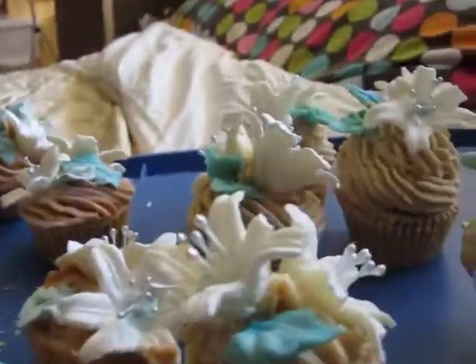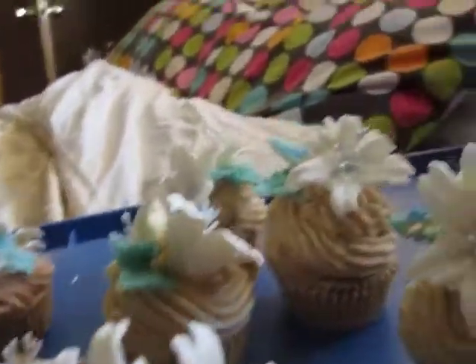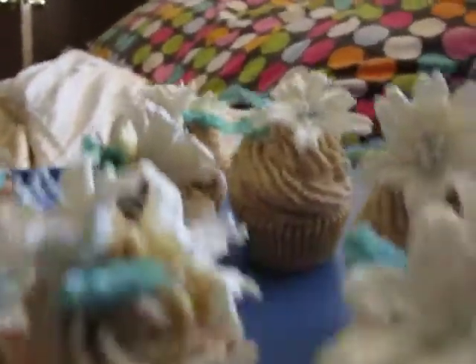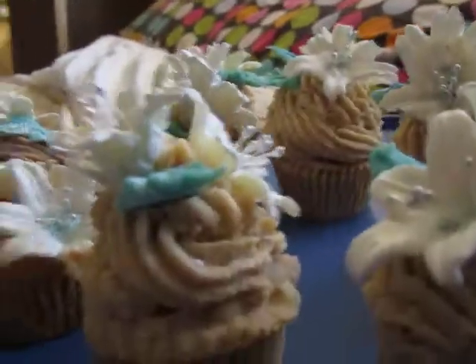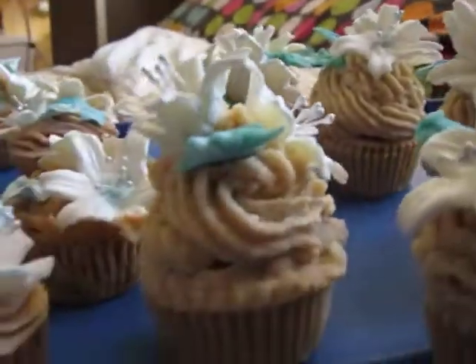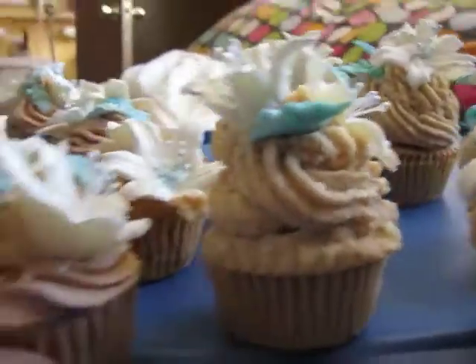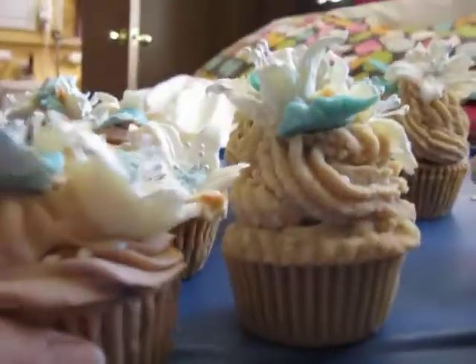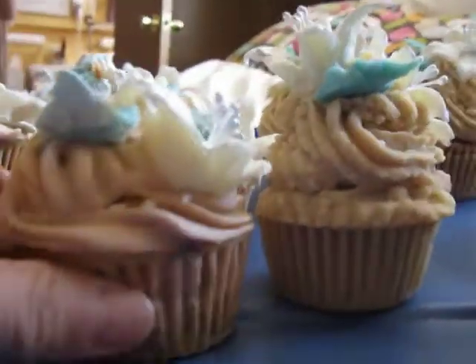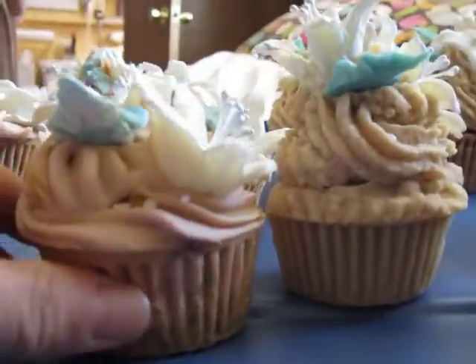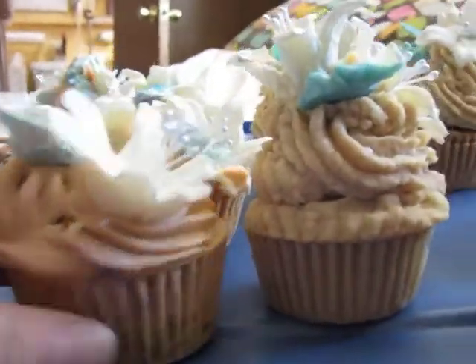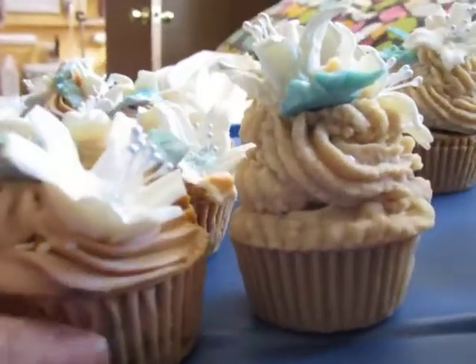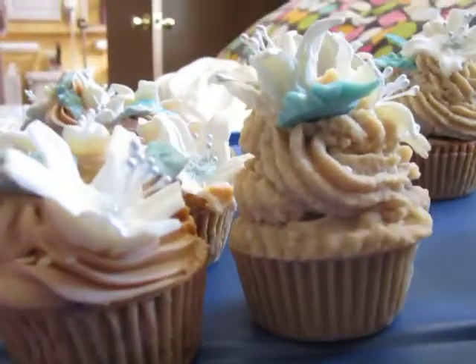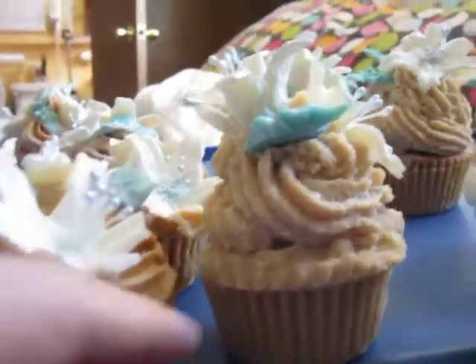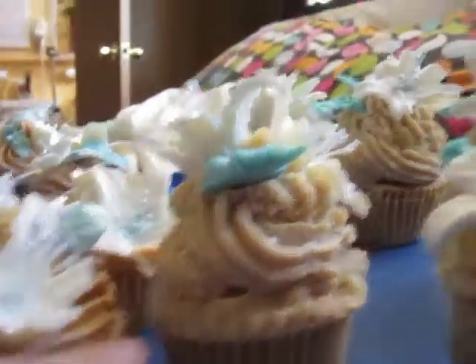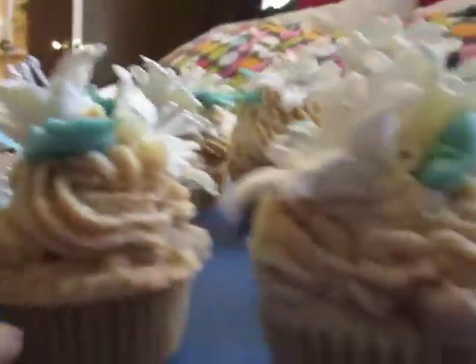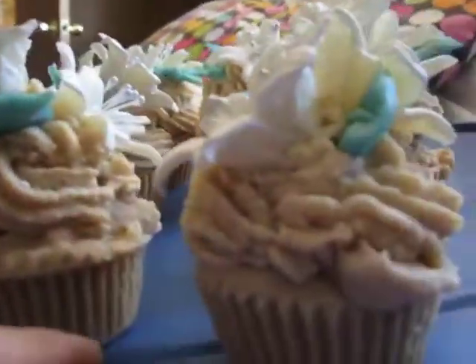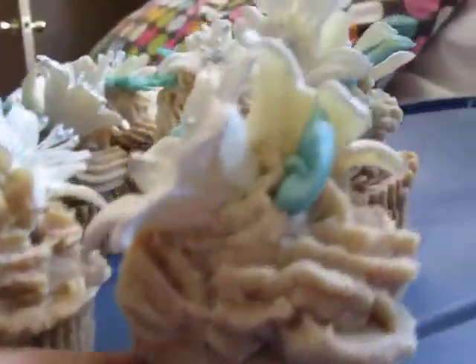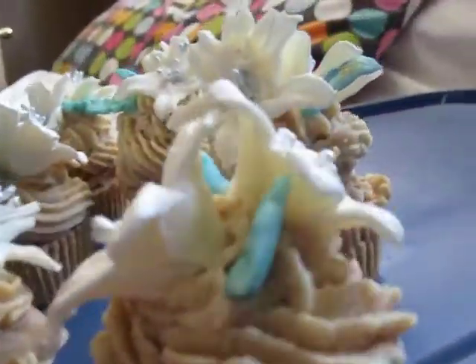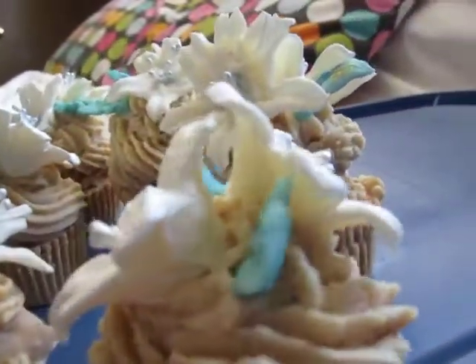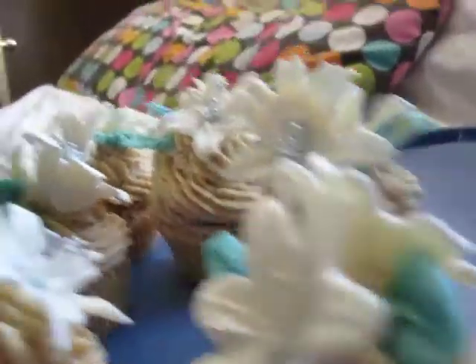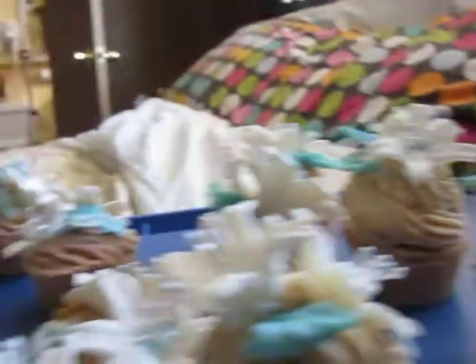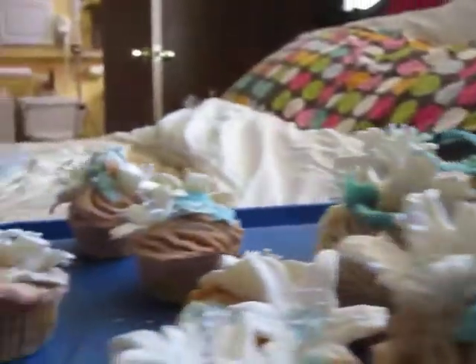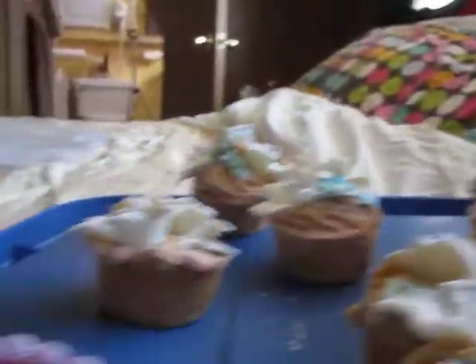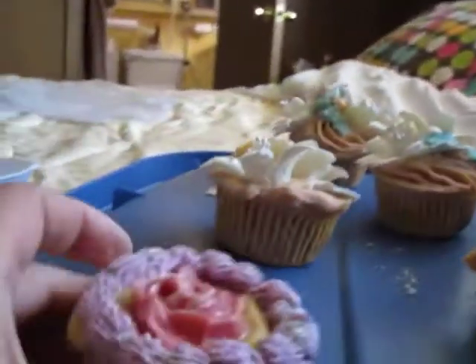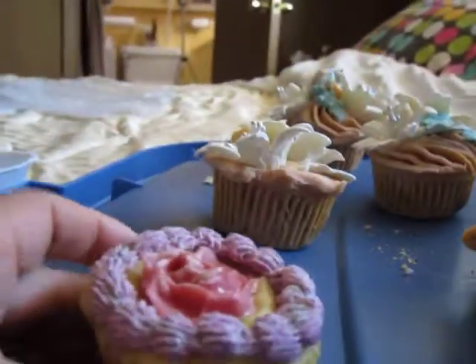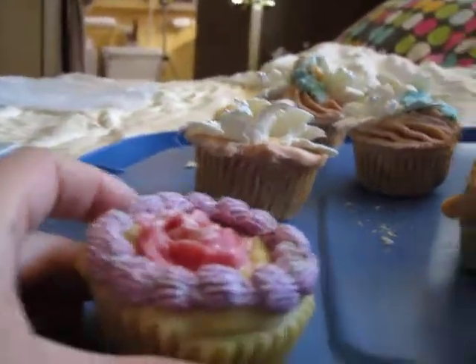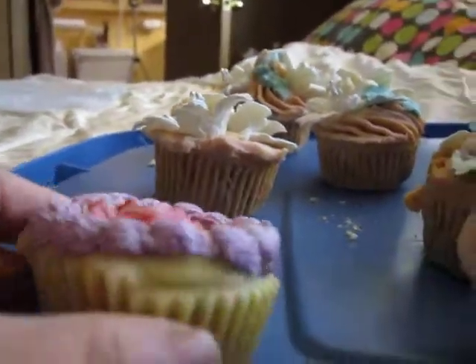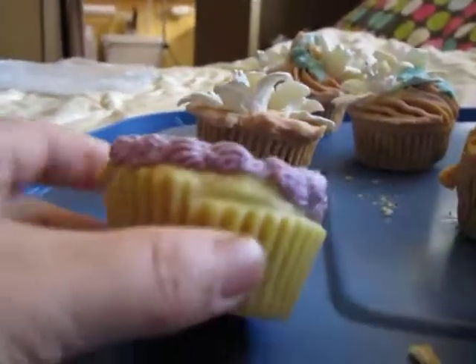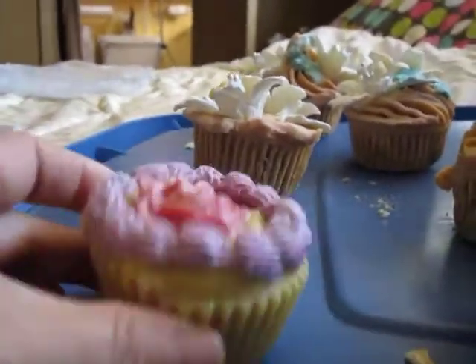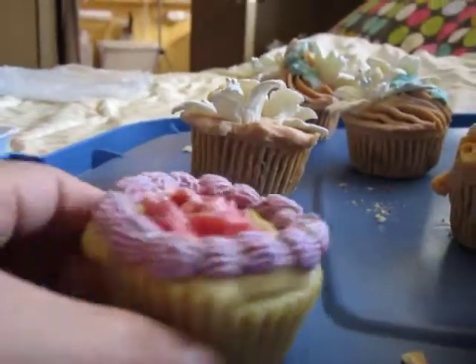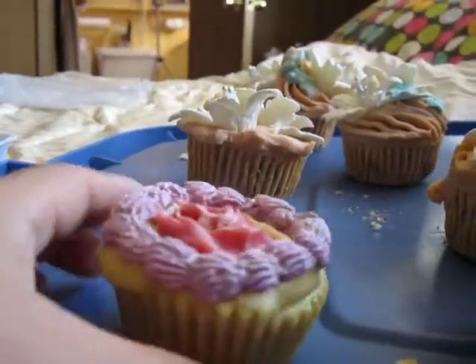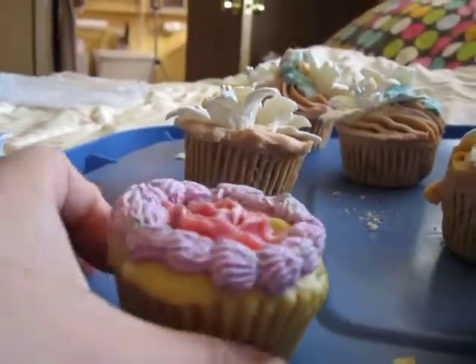I found that the higher the cupcake, the prettier it looks. This is the first batch — it came out very flat.